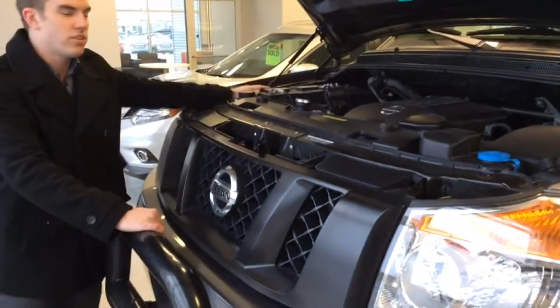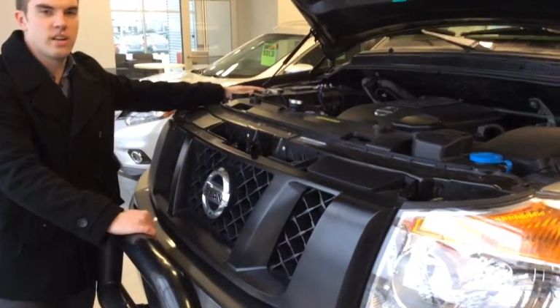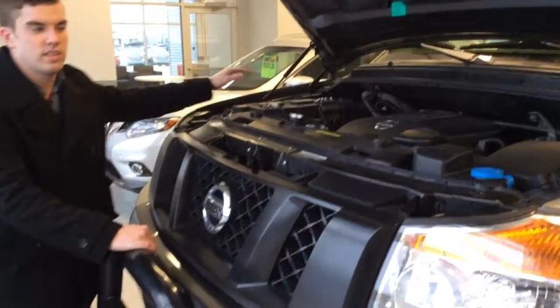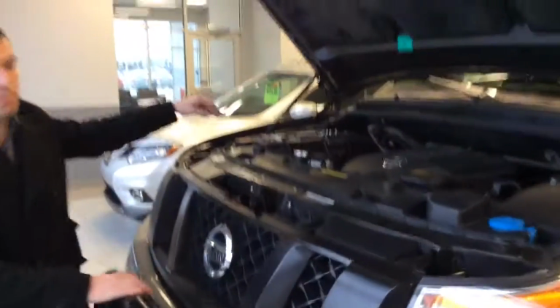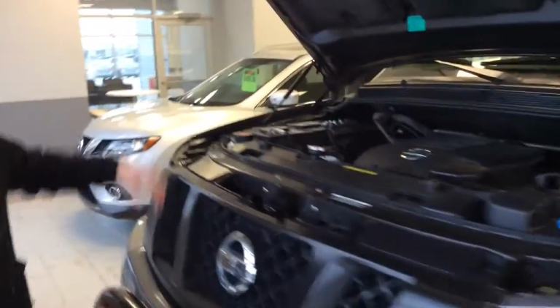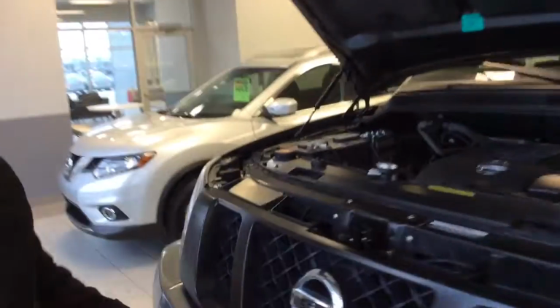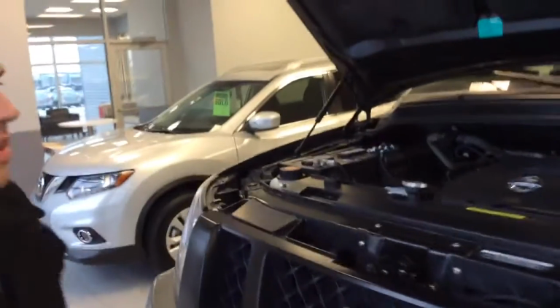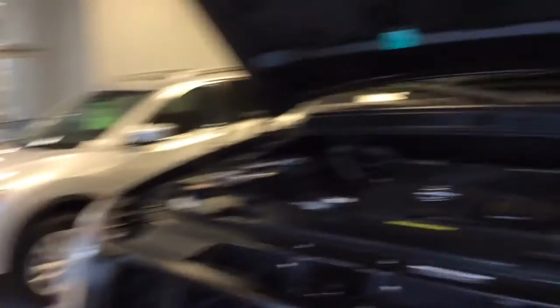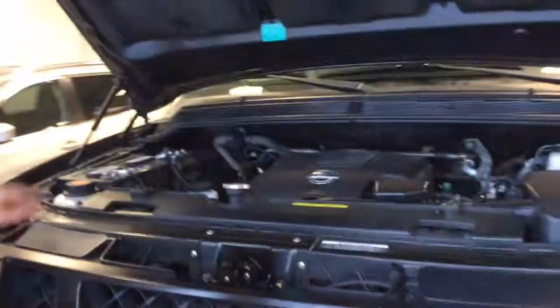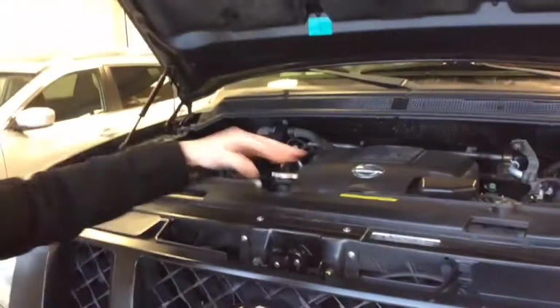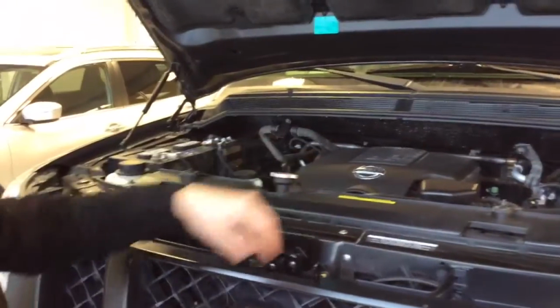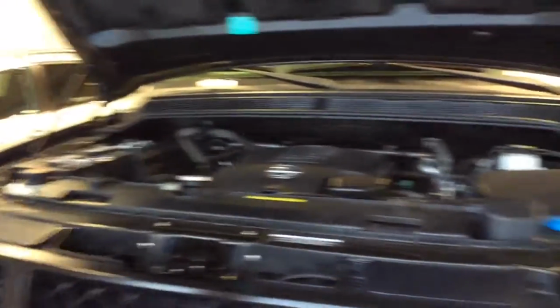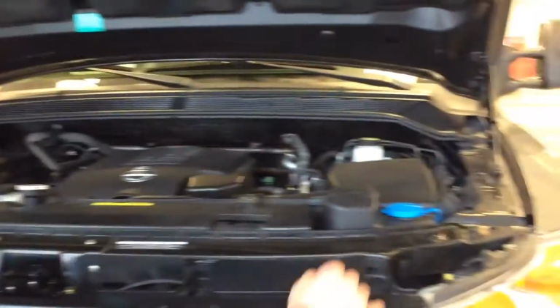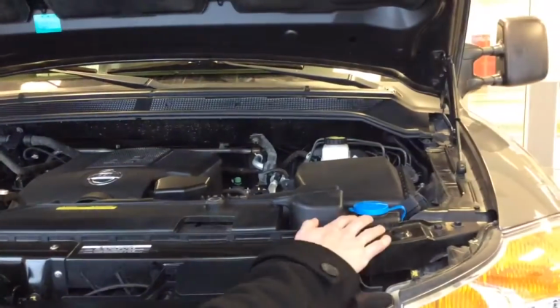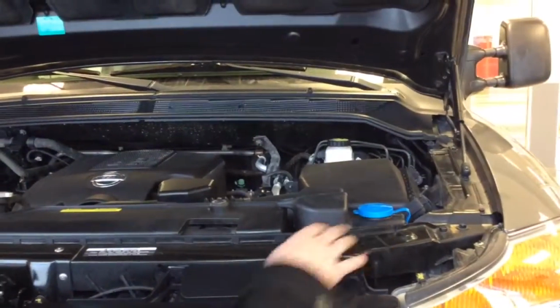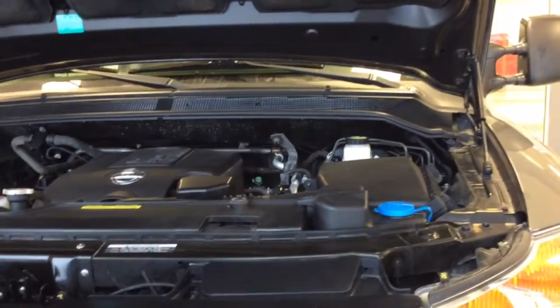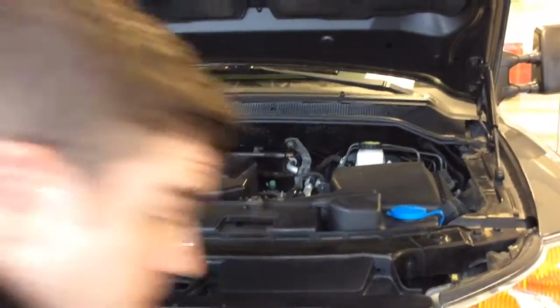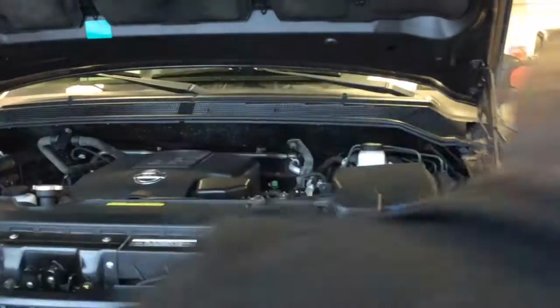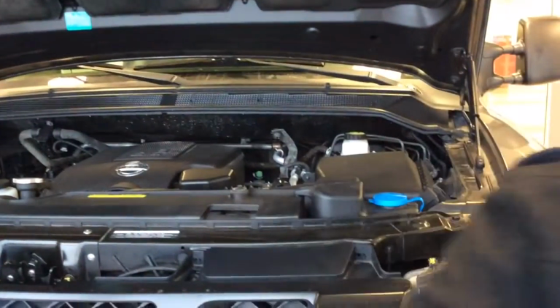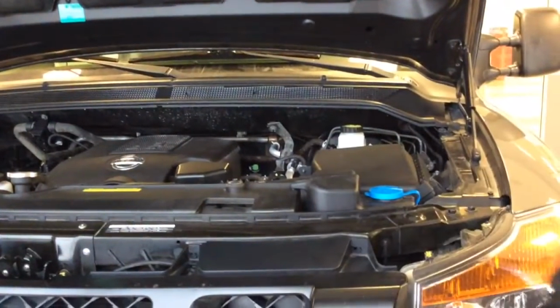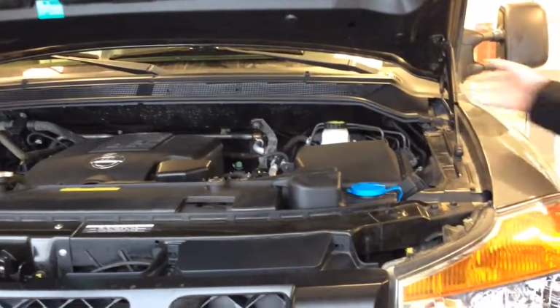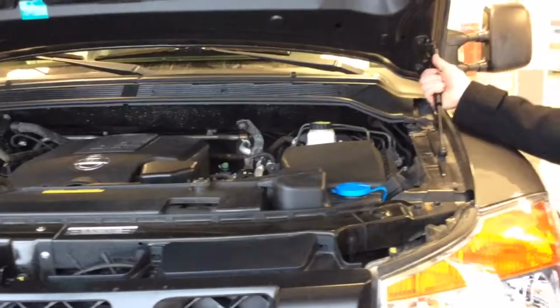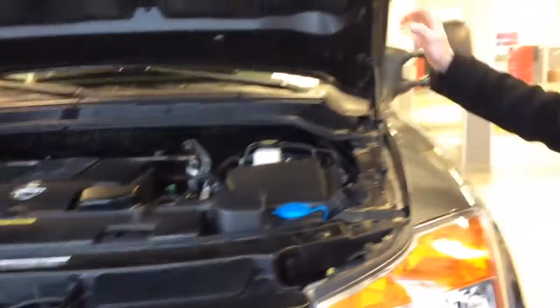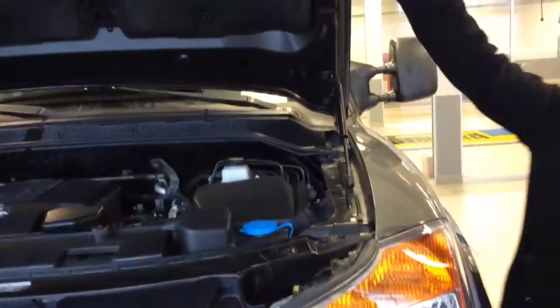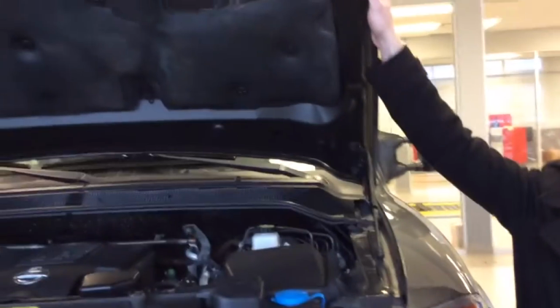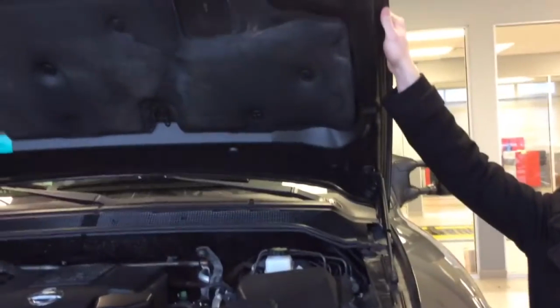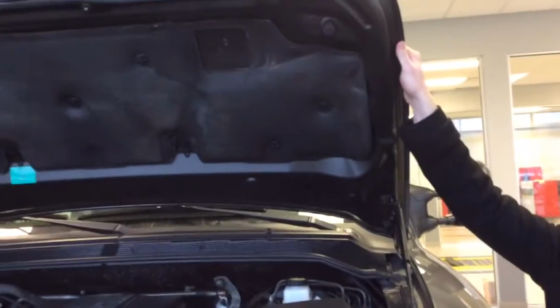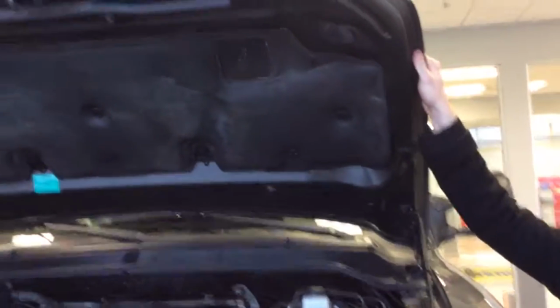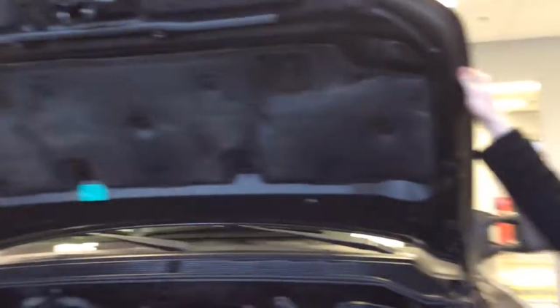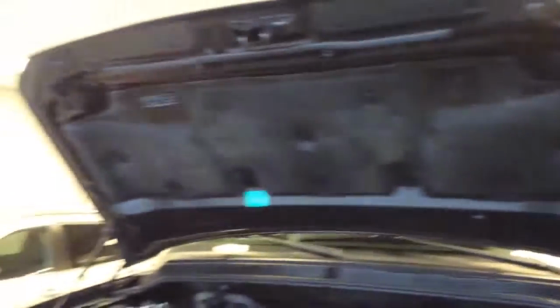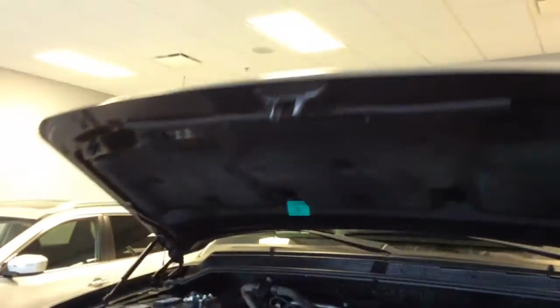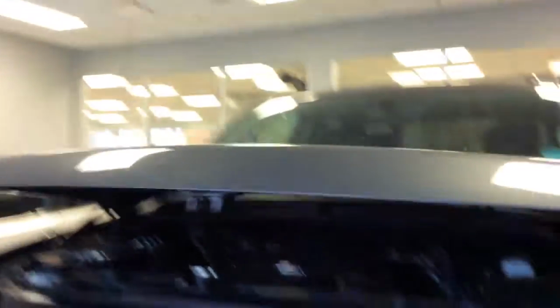The battery is here if you need to boost anyone, and all your service points are really easy to get to. You've got your window washer fluid here, and because it's on the lift, you don't have to reach any higher to get to it up there.